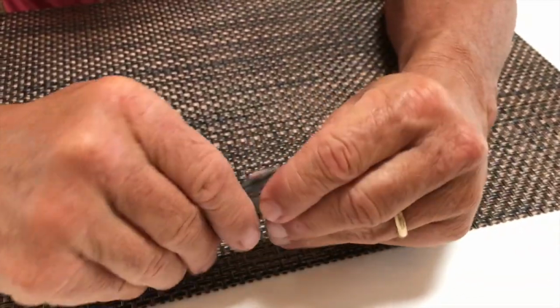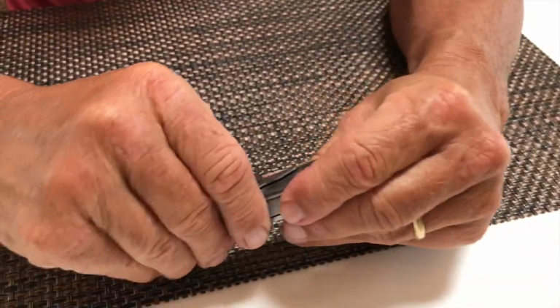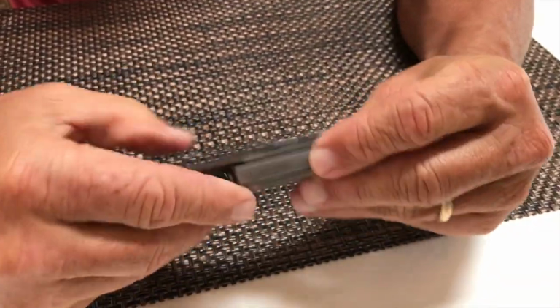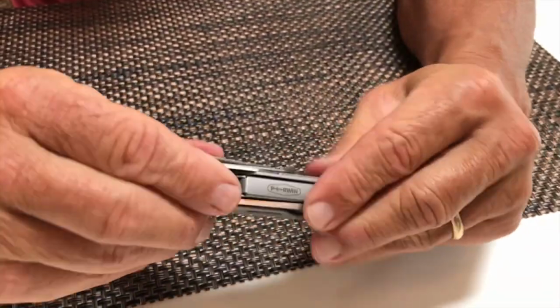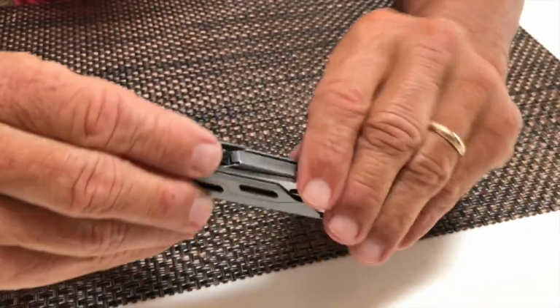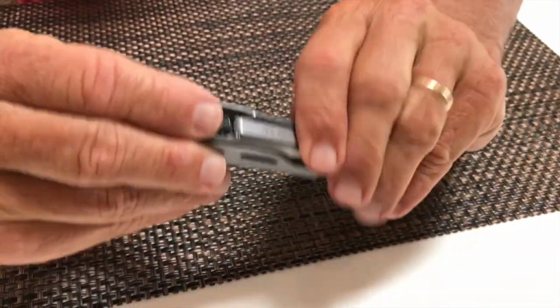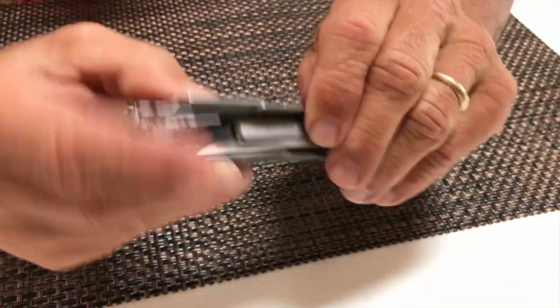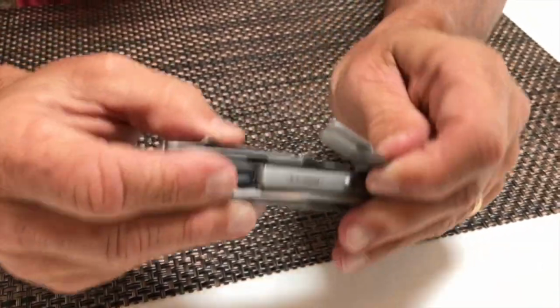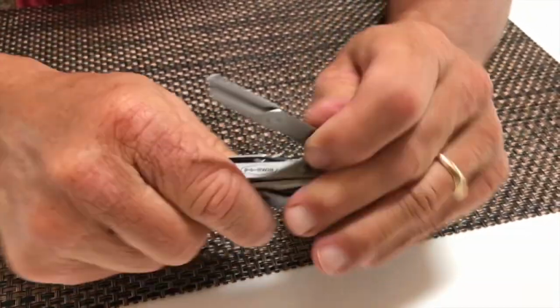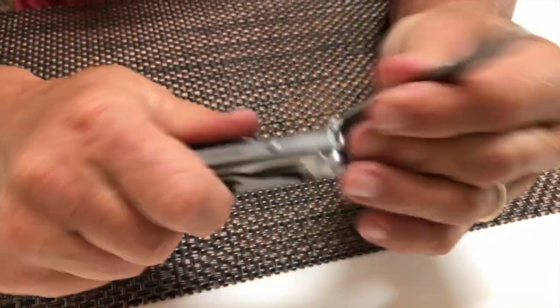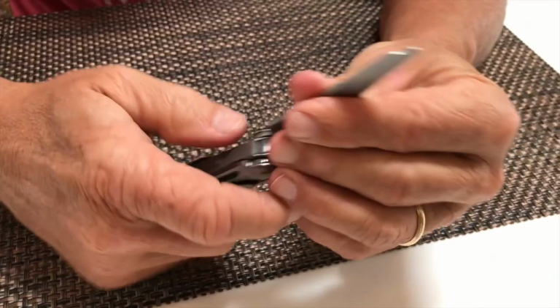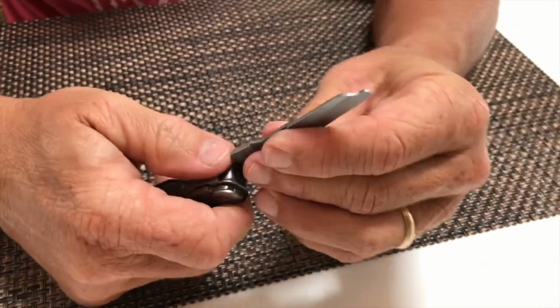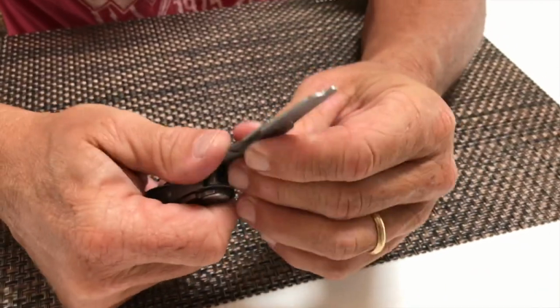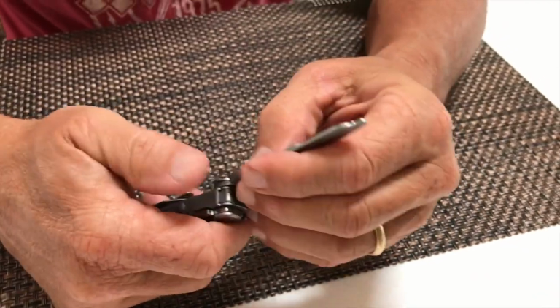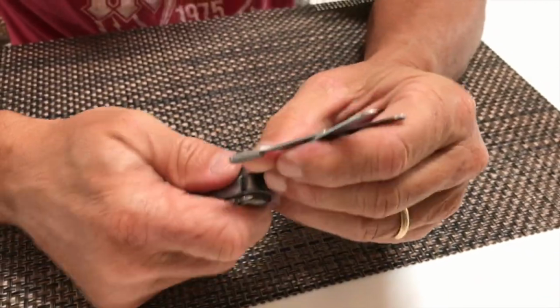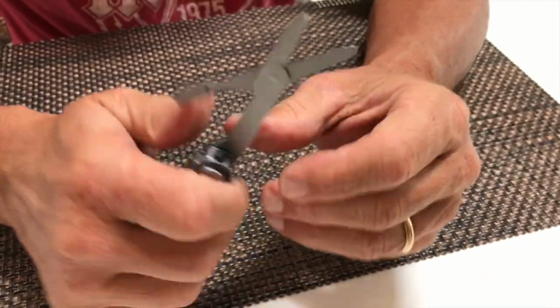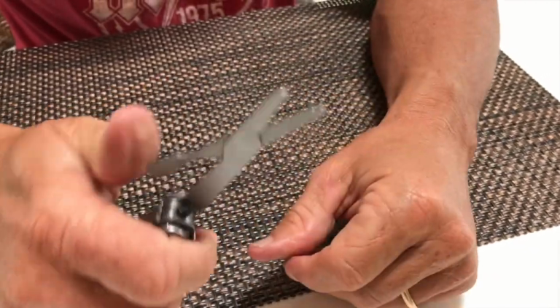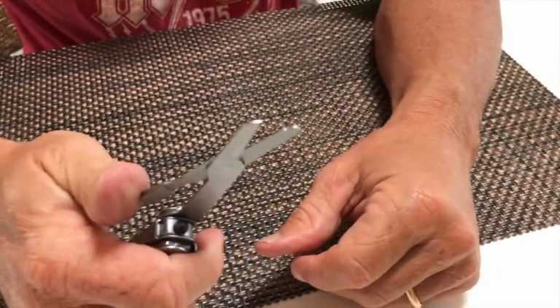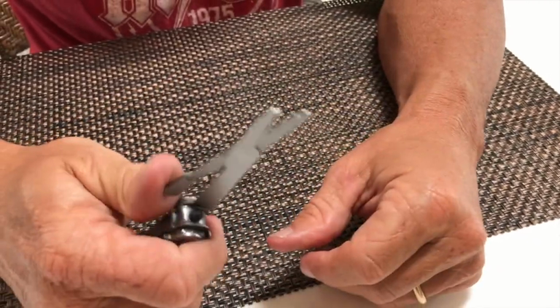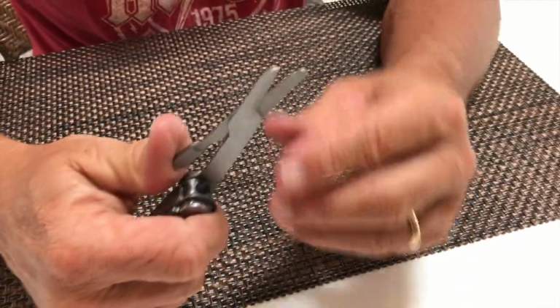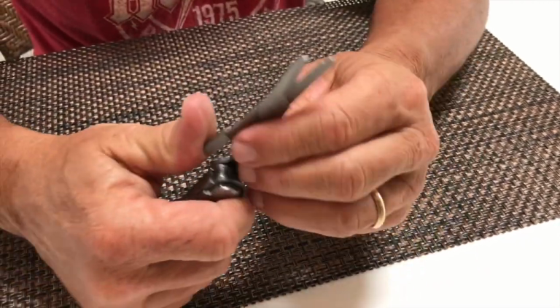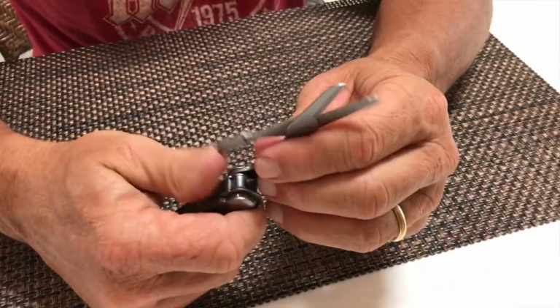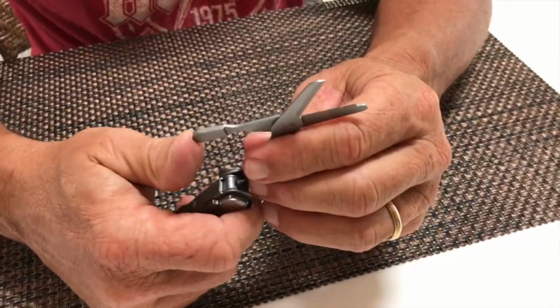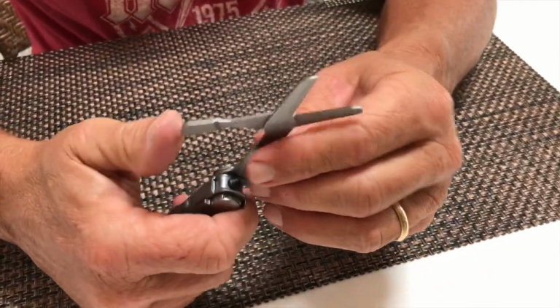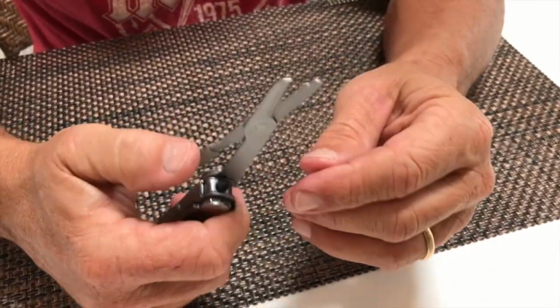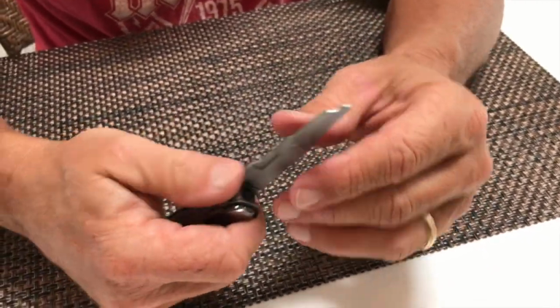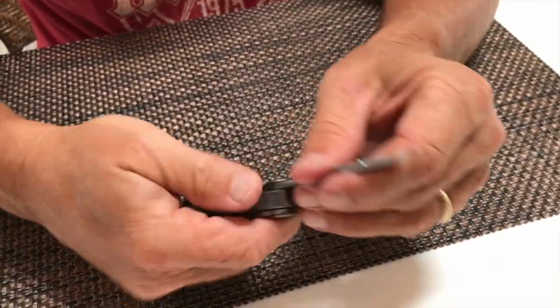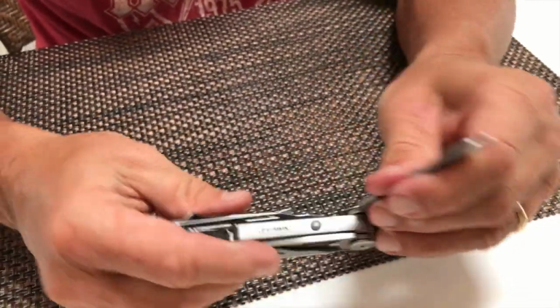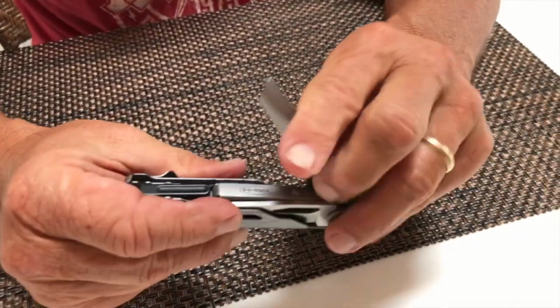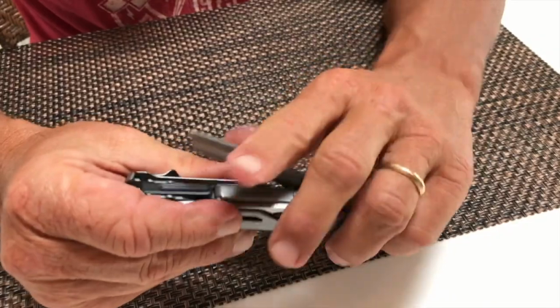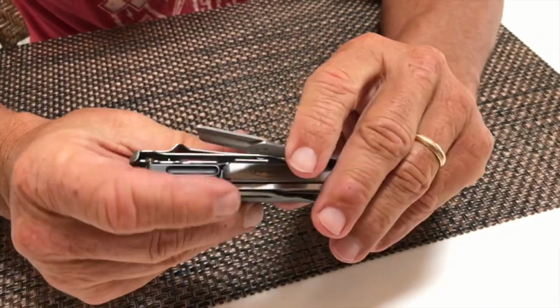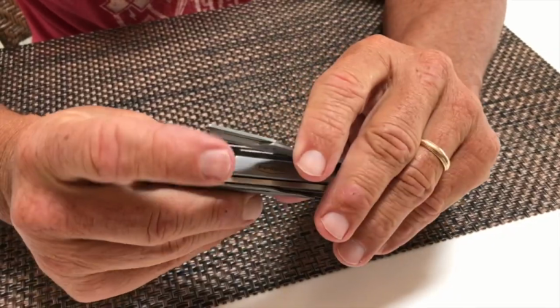And then the last thing we've got in here, if I can pull it open, is some scissors. You've got some scissors right here. Obviously, the other tools also had some screwdrivers on the tips of them.